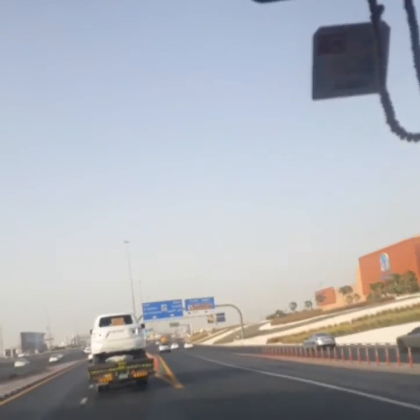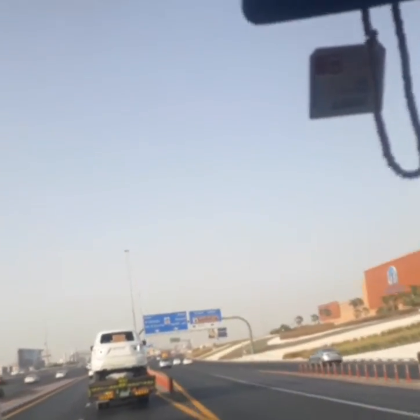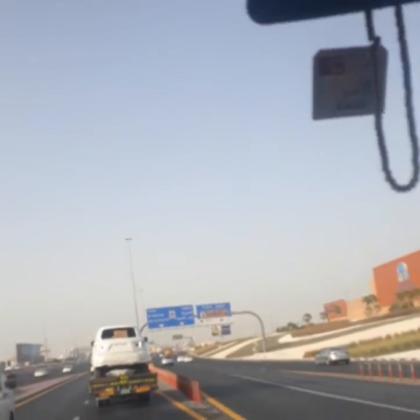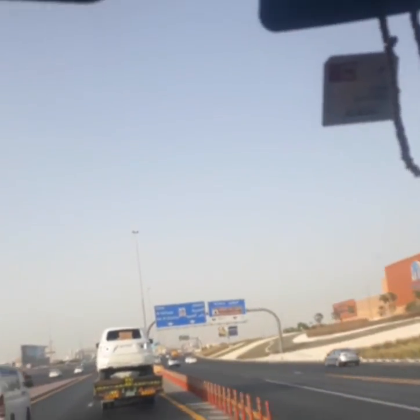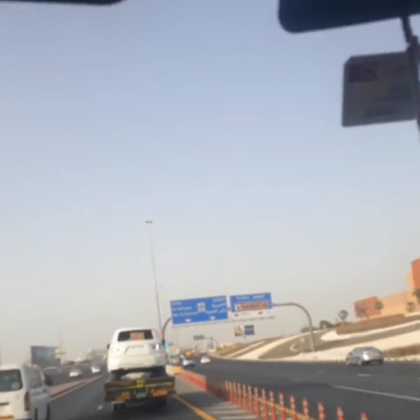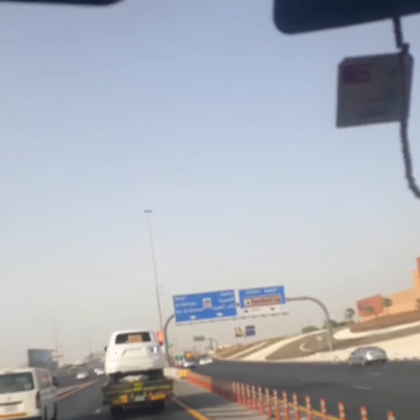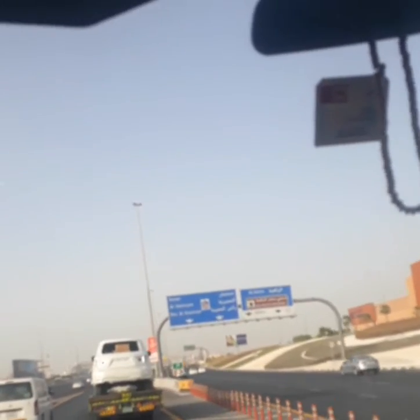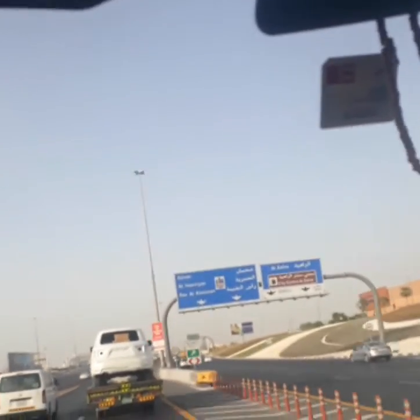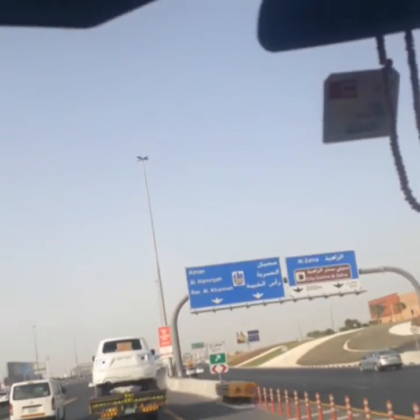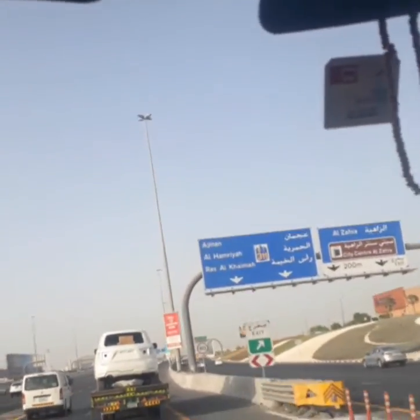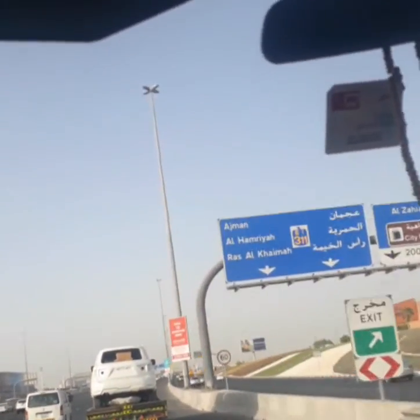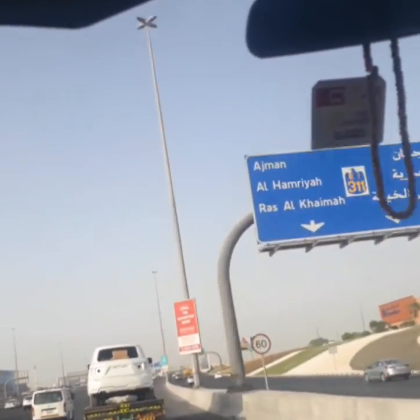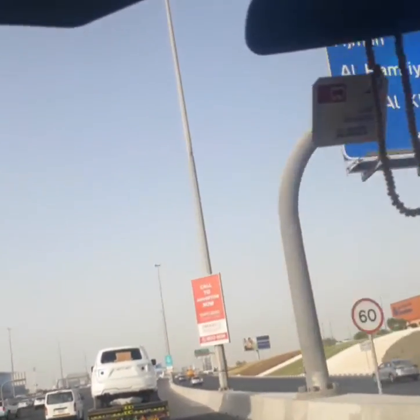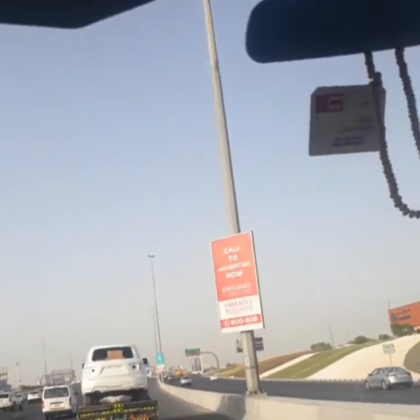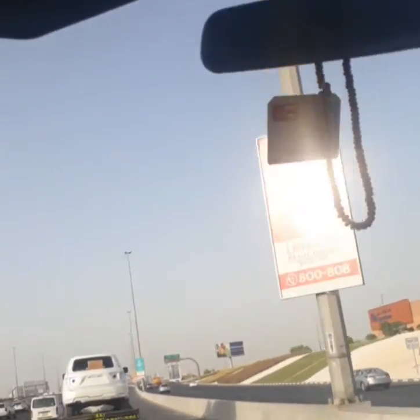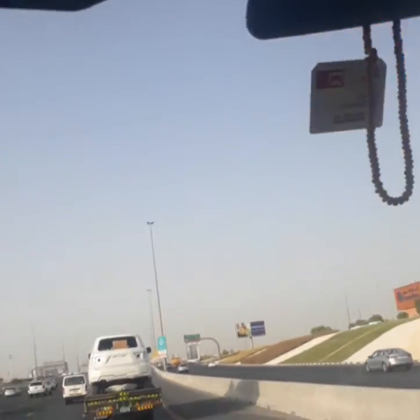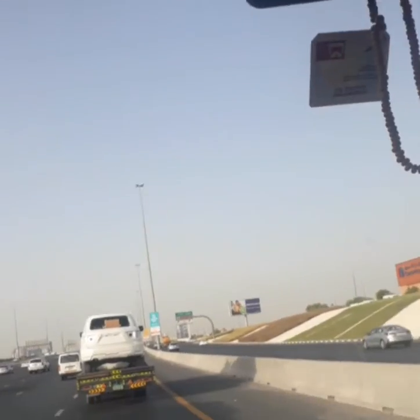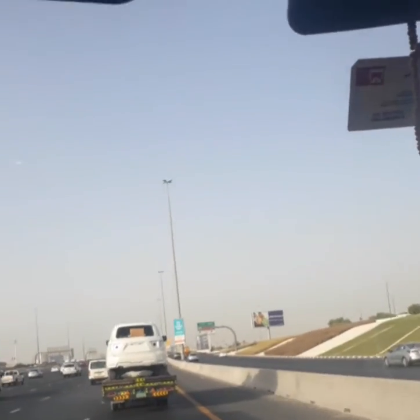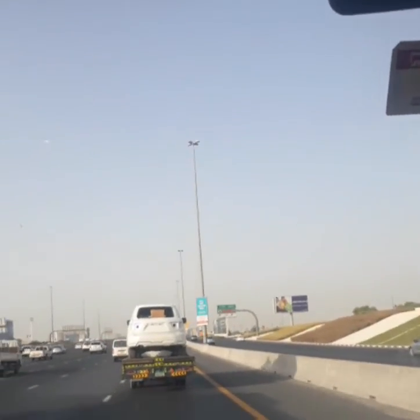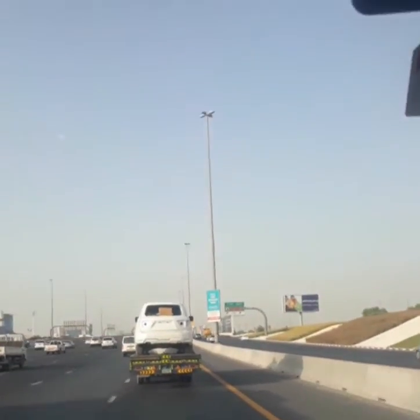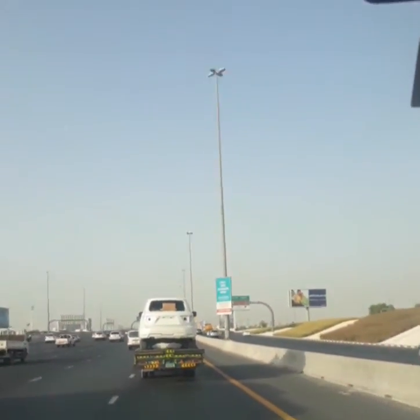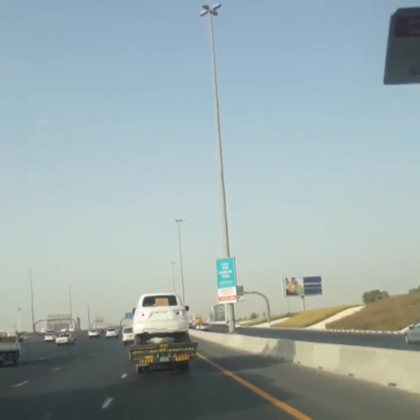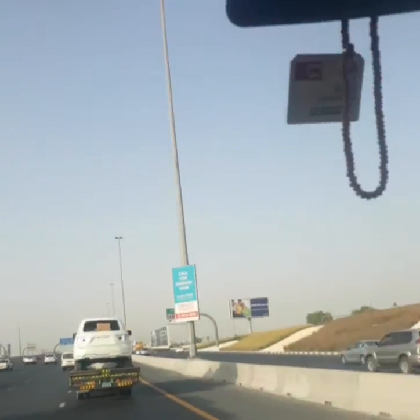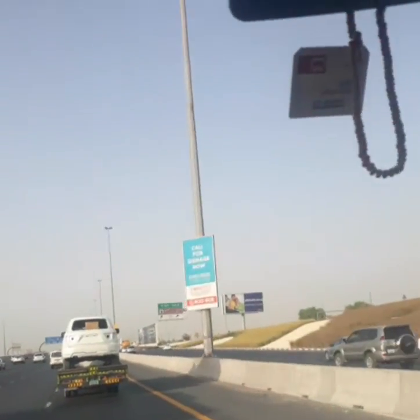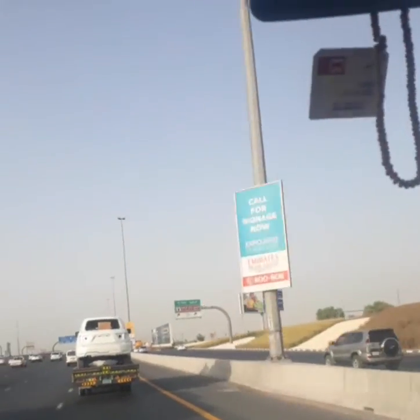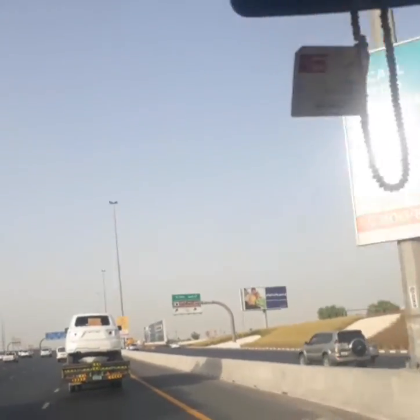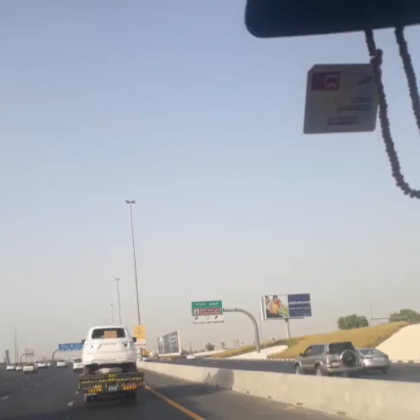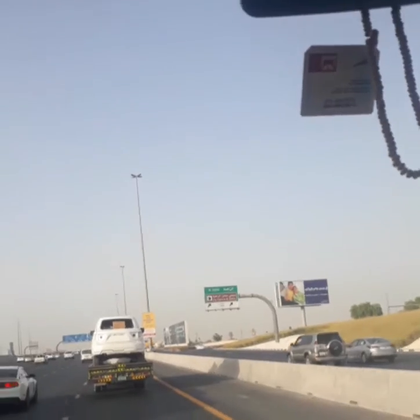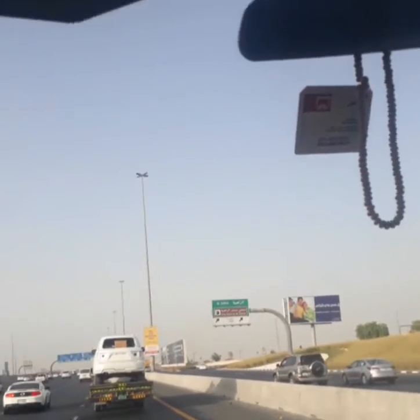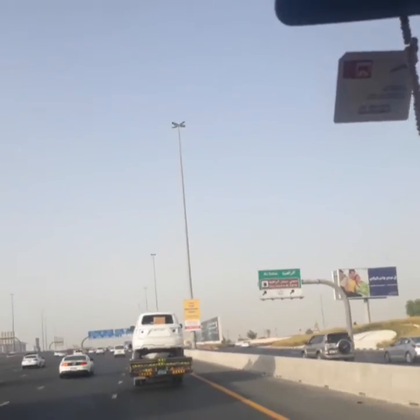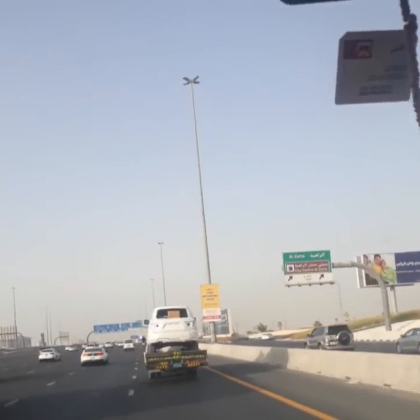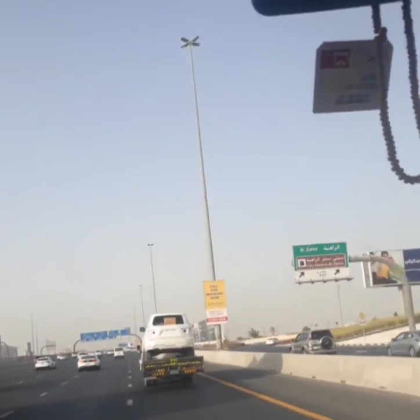We are going to cross the road and go to the exit bridge.